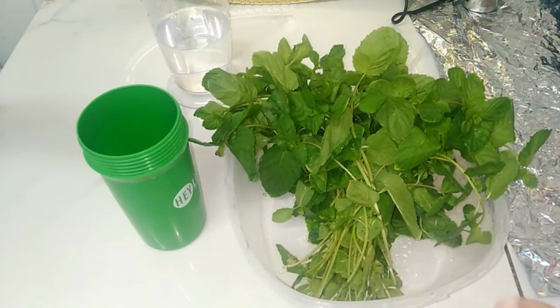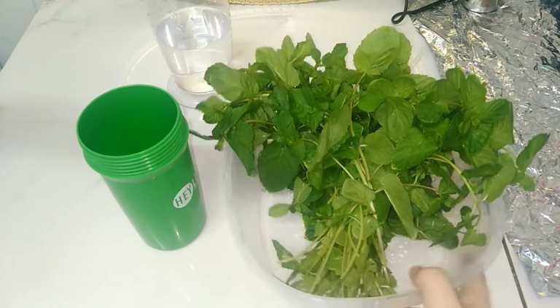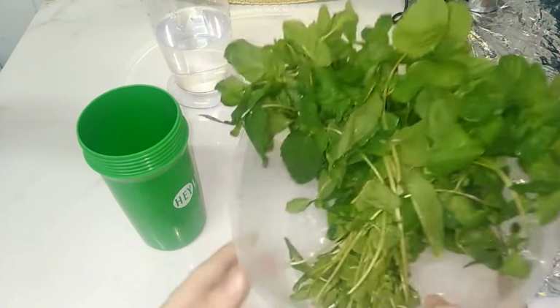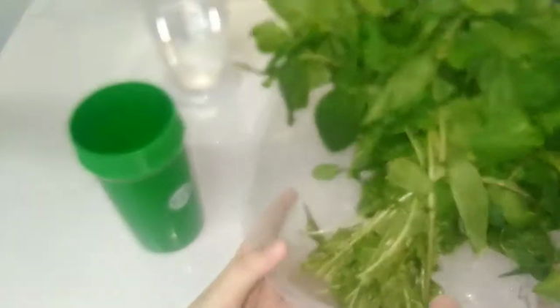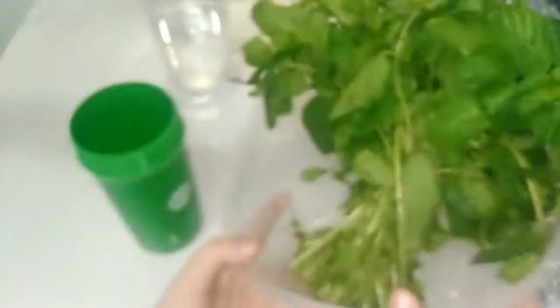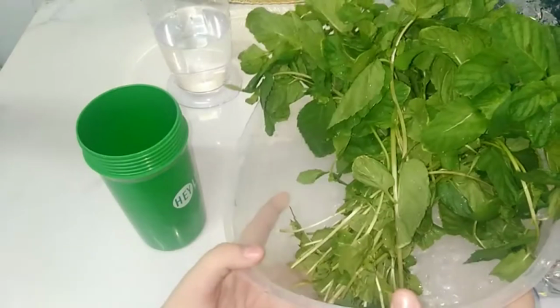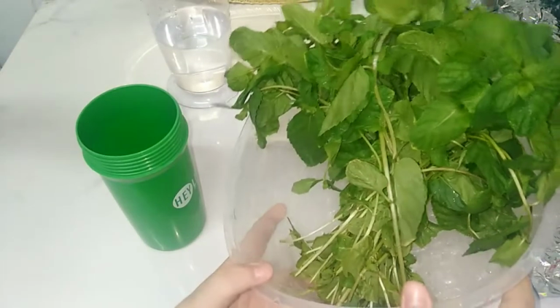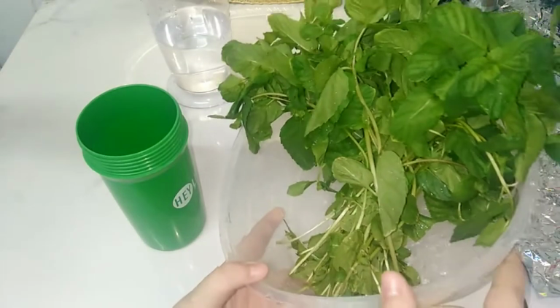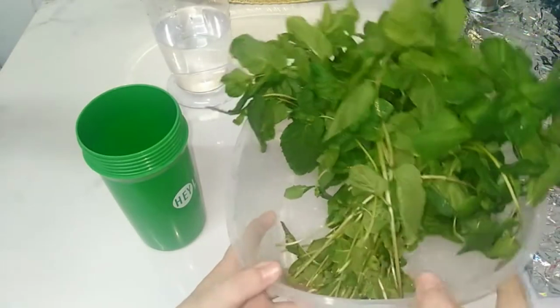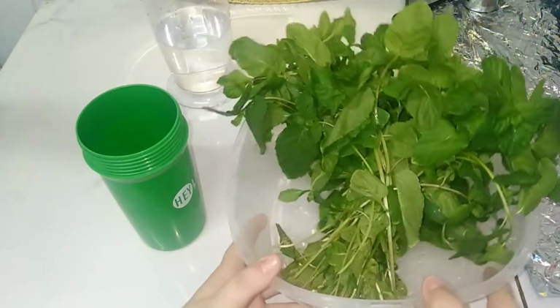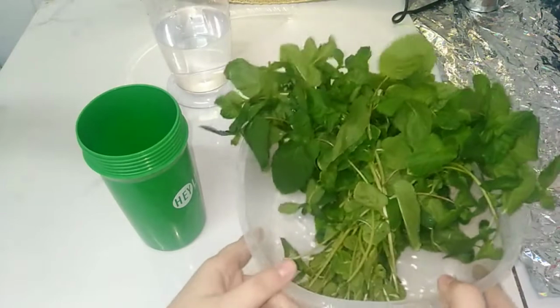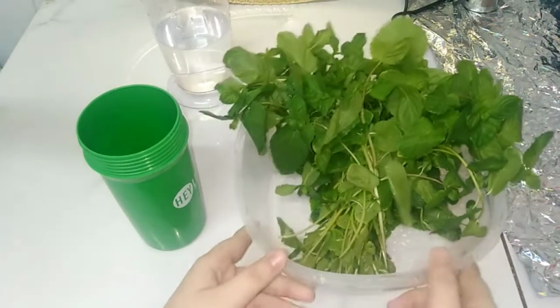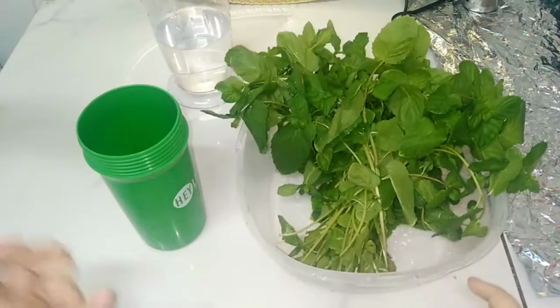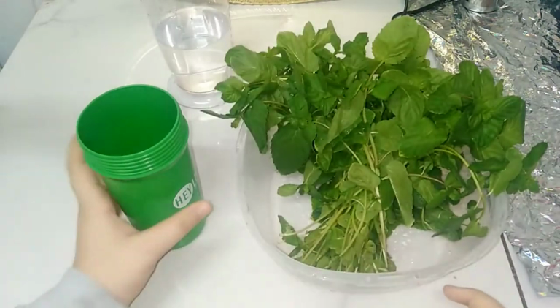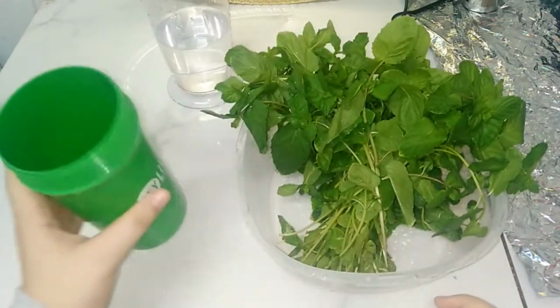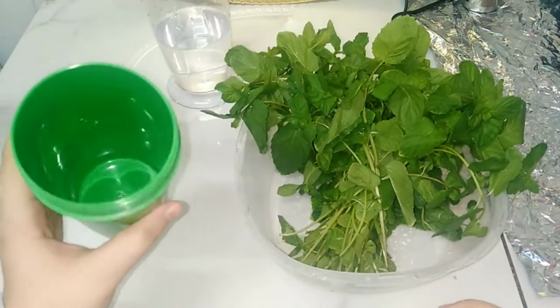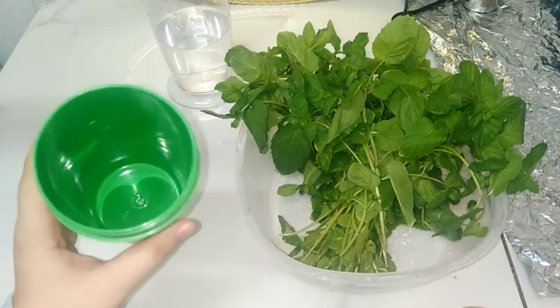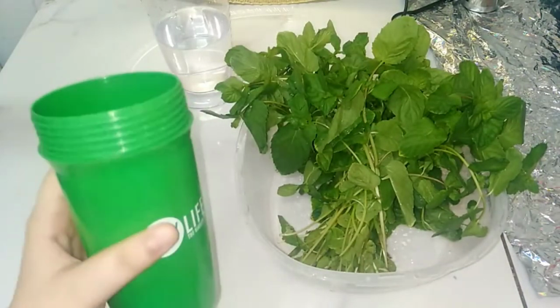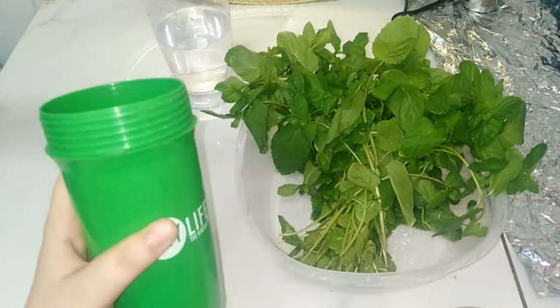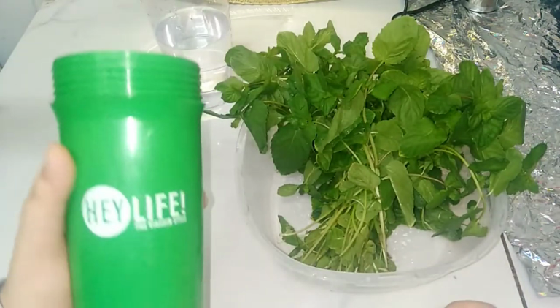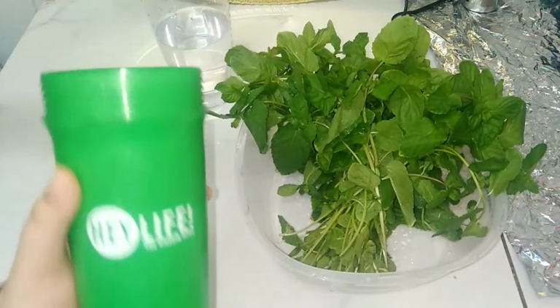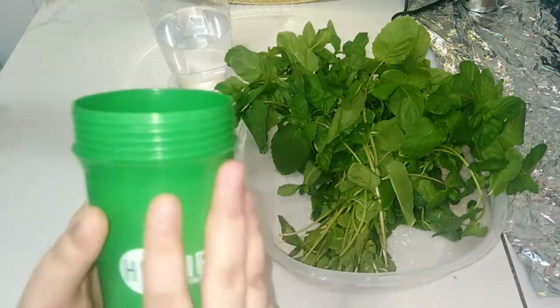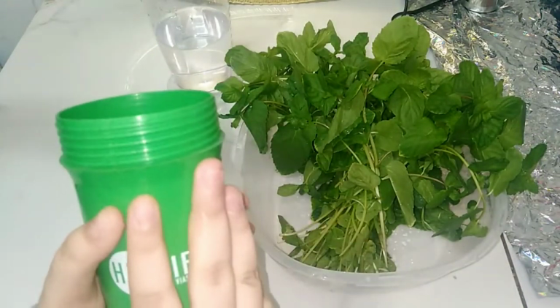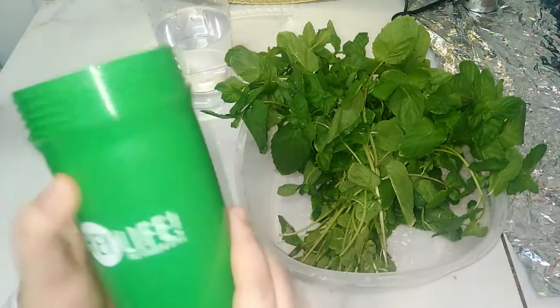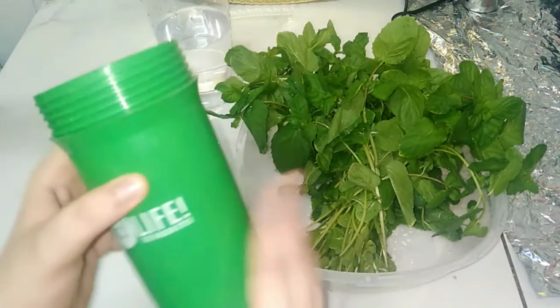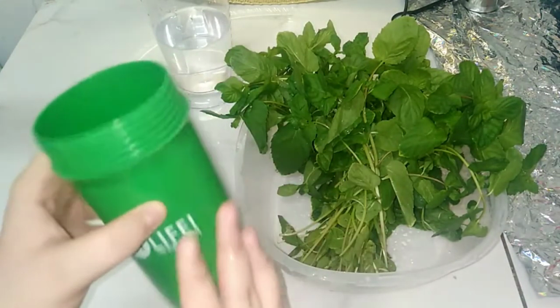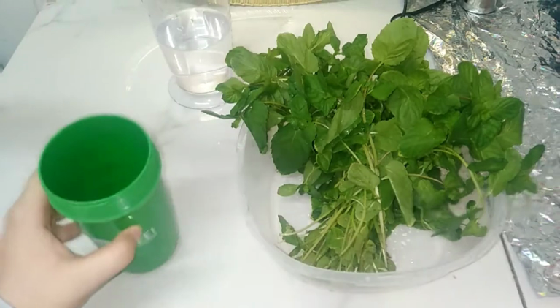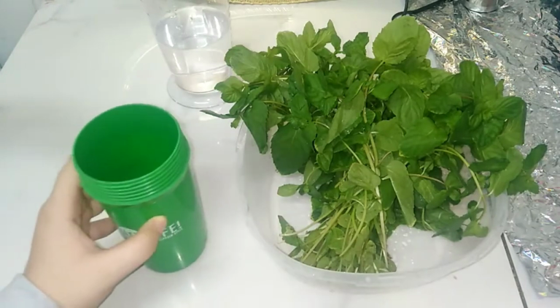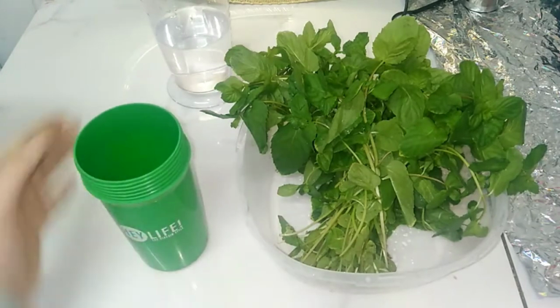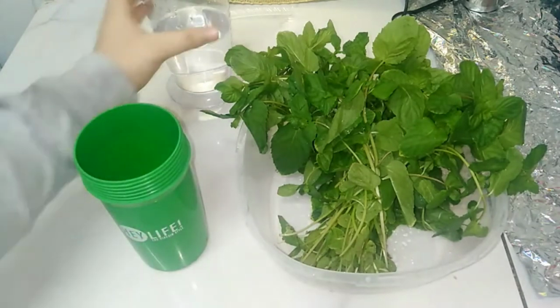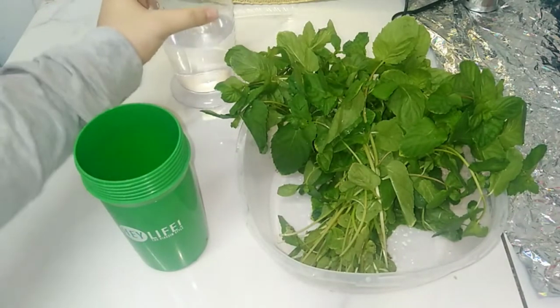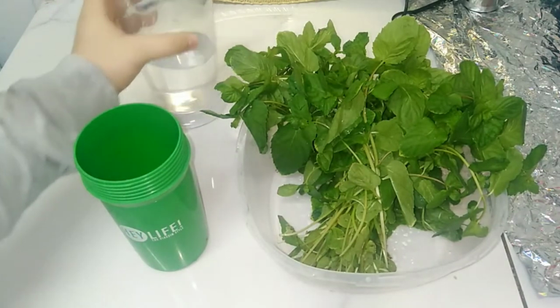So here I have the mint, as you can see. And here I have a container — you can use a container, water bottle, anything you have. And here I have water.